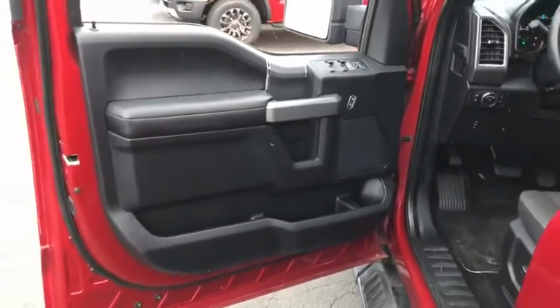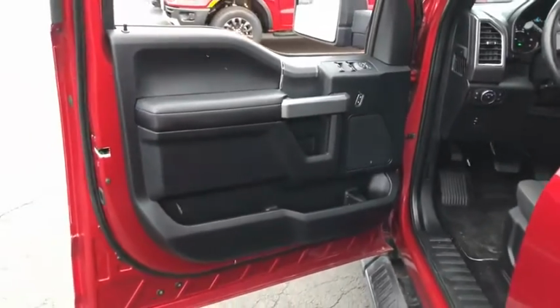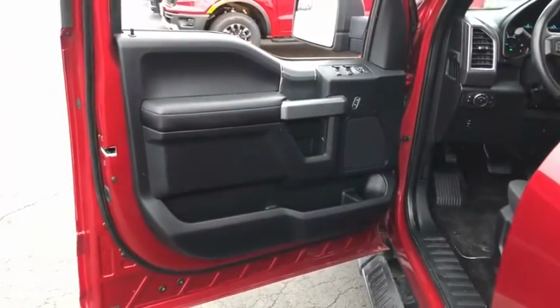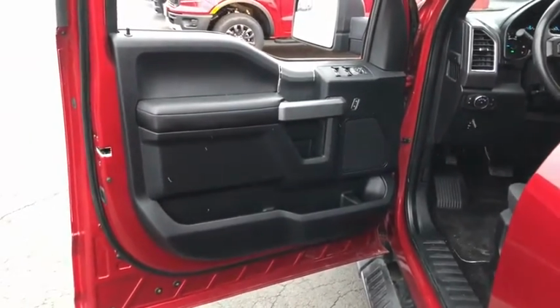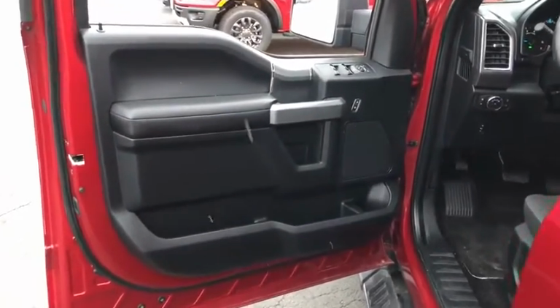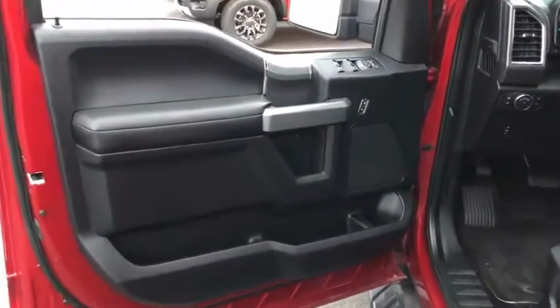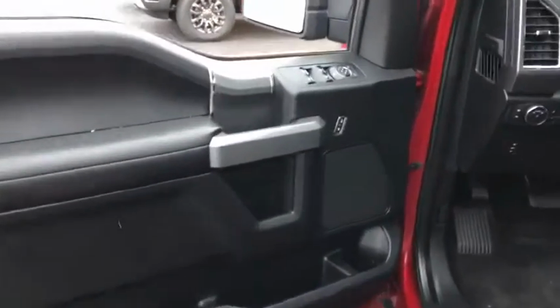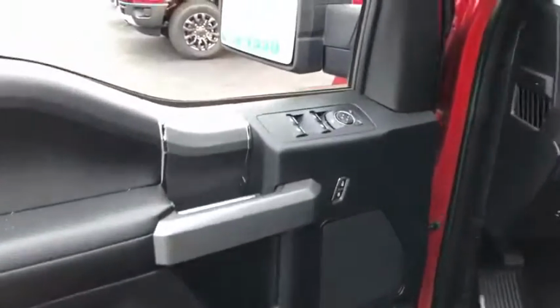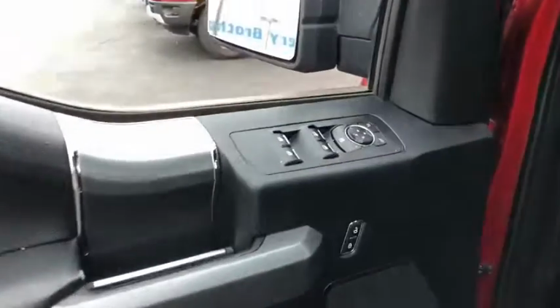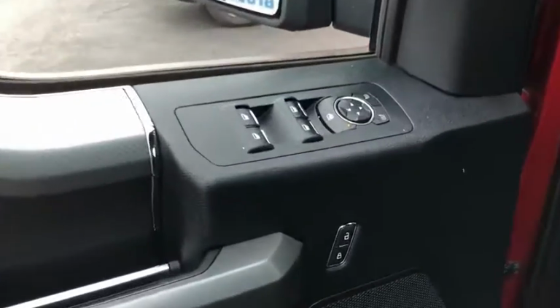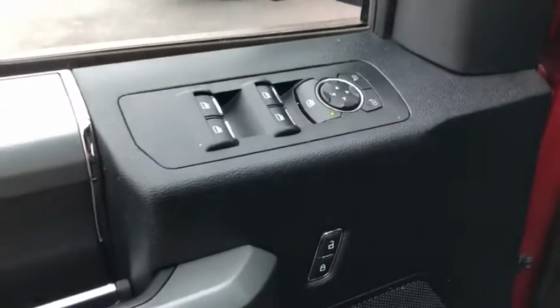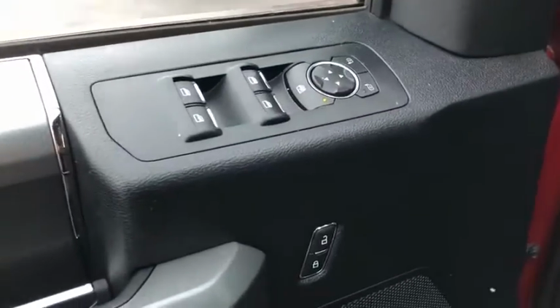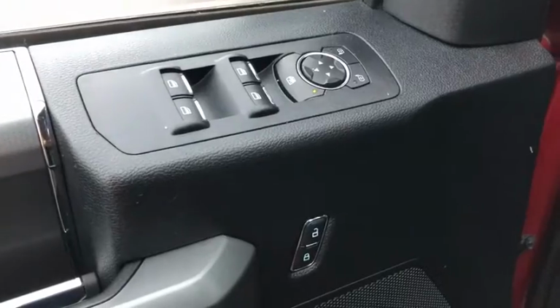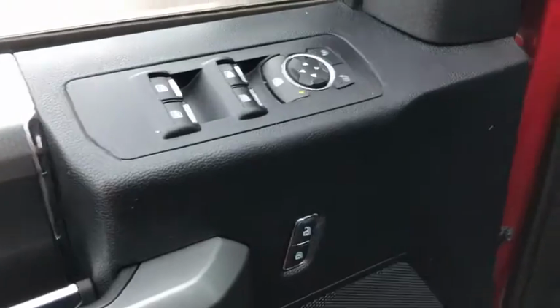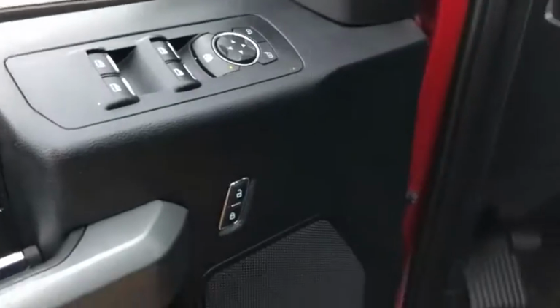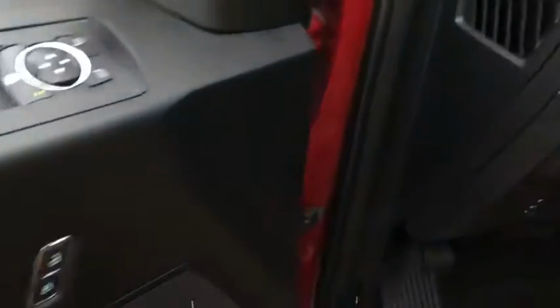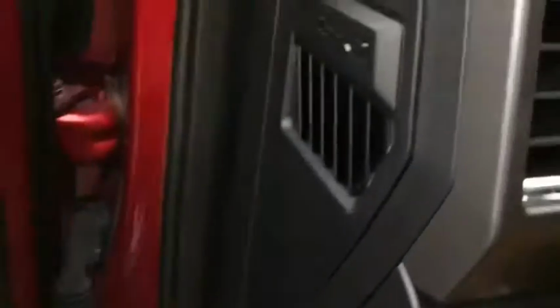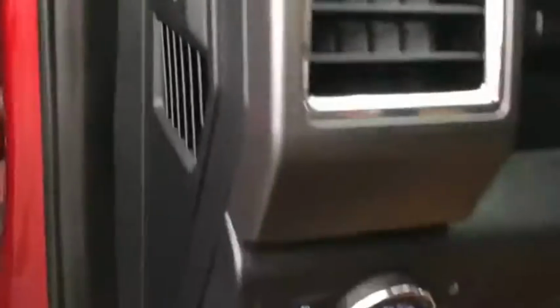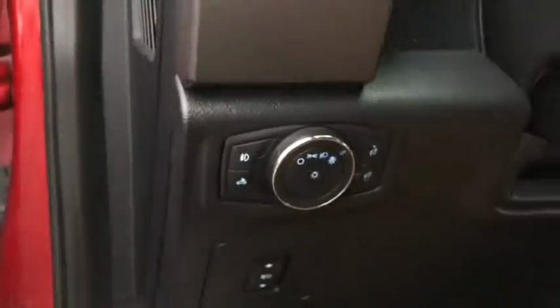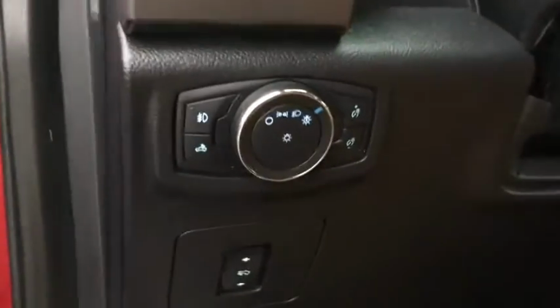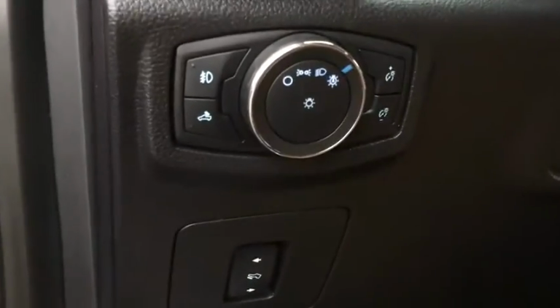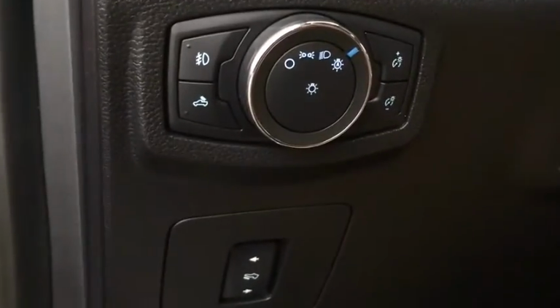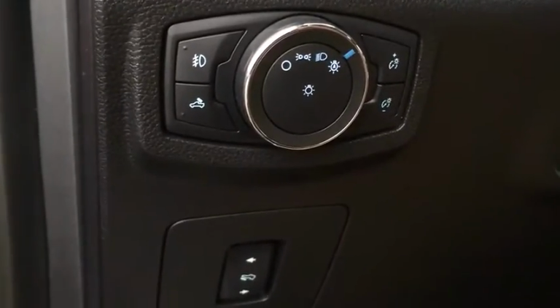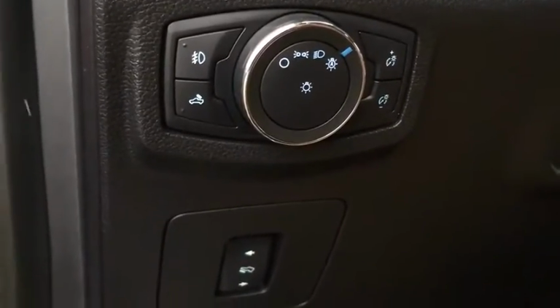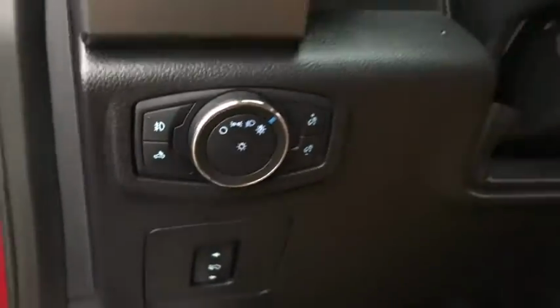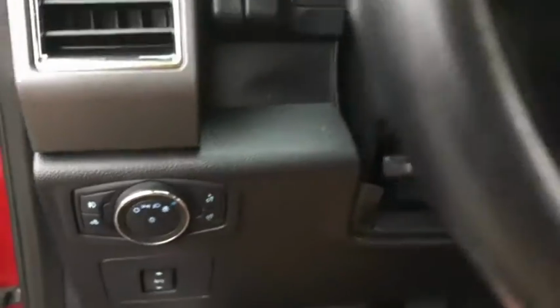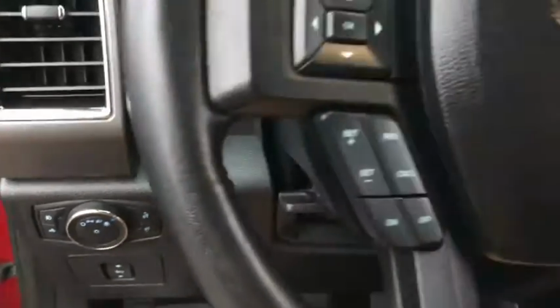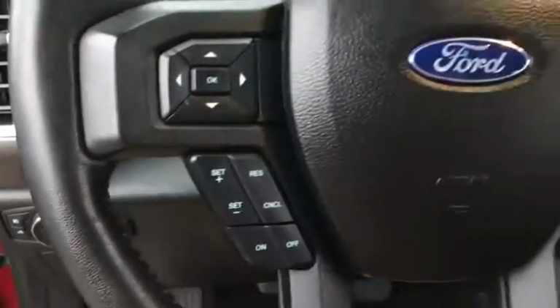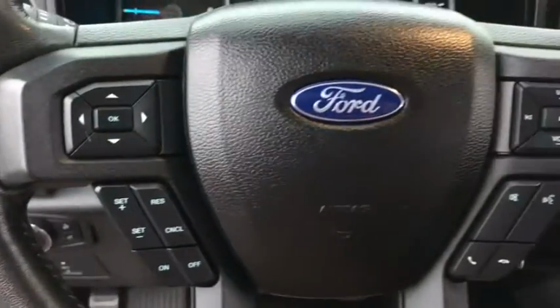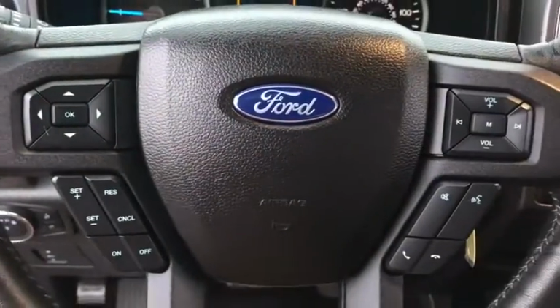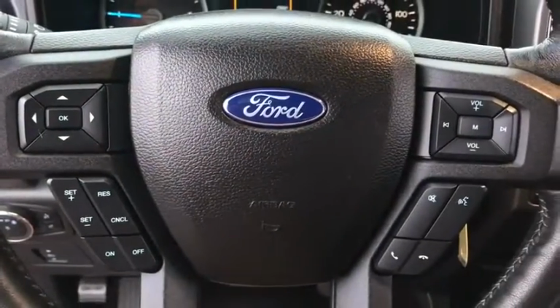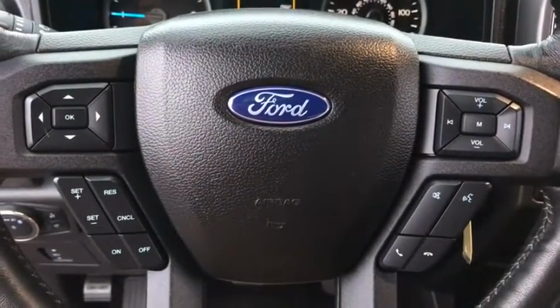Power windows, CD player, fog lights, security system, electronic stability control, compass, tachometer, brake assist, remote keyless entry, panic alarm, front reading lamps, tilt steering wheel.